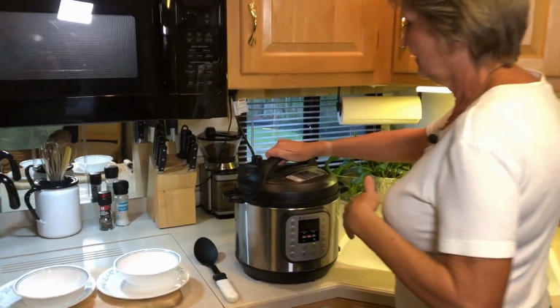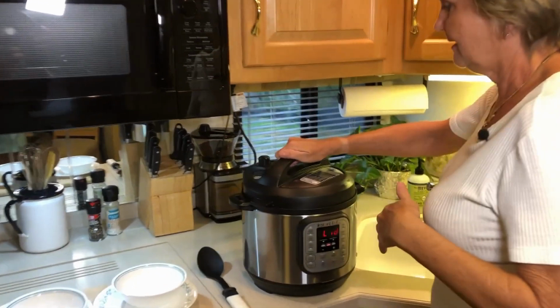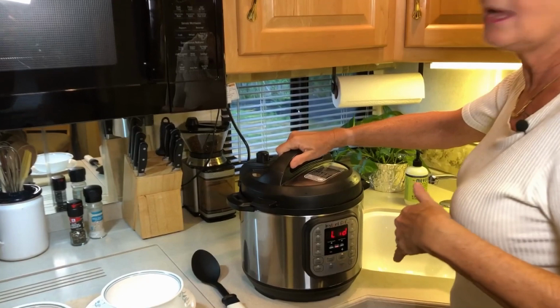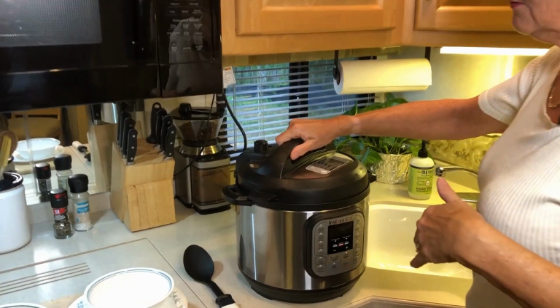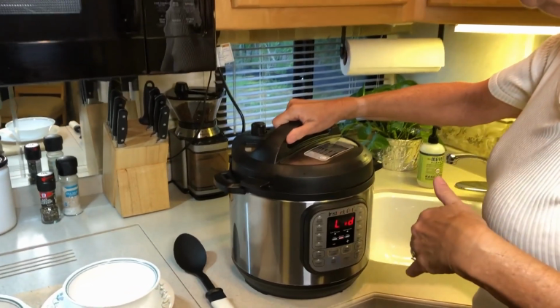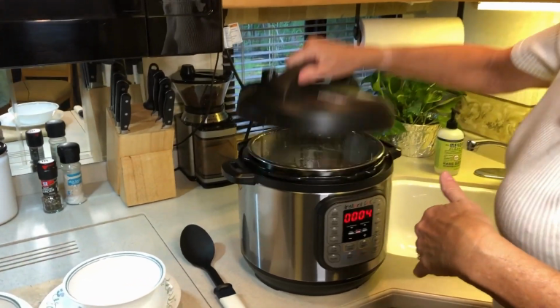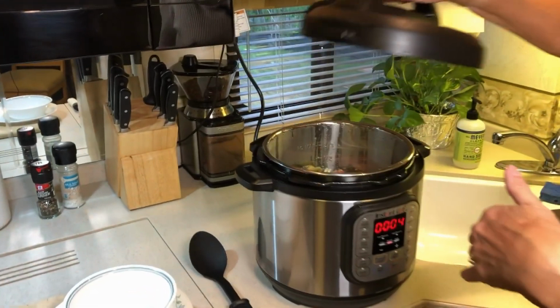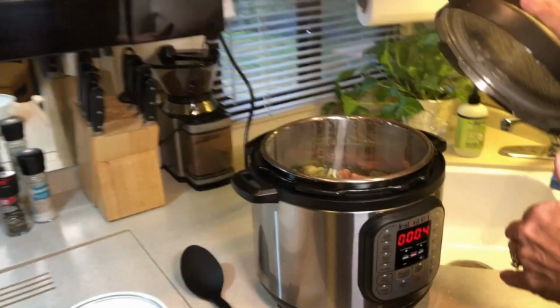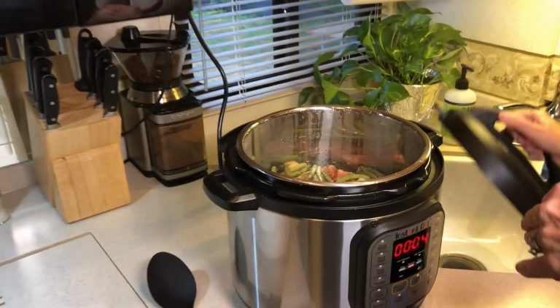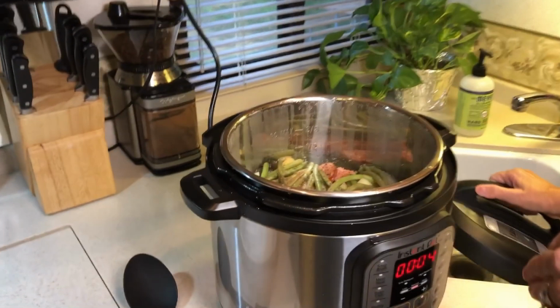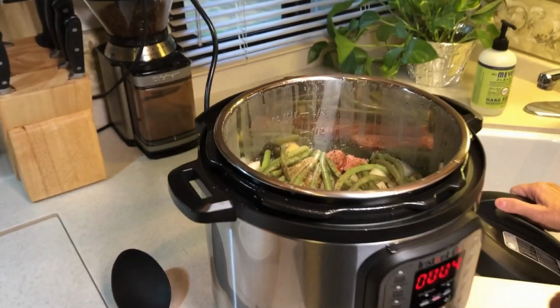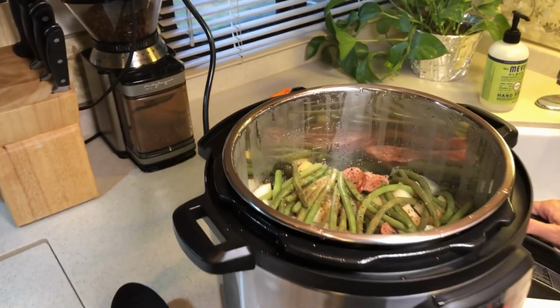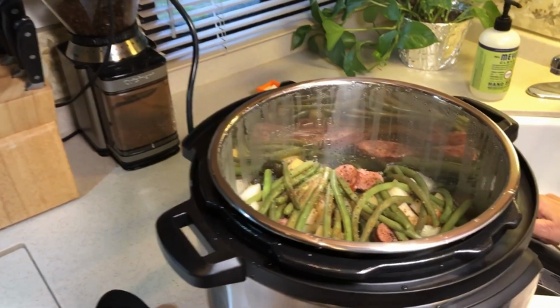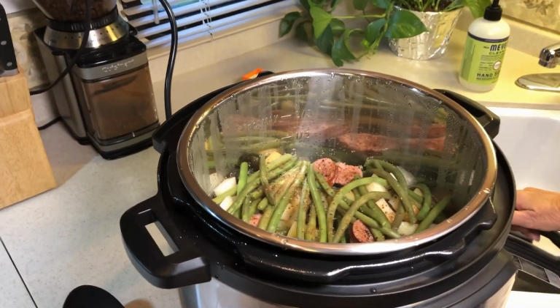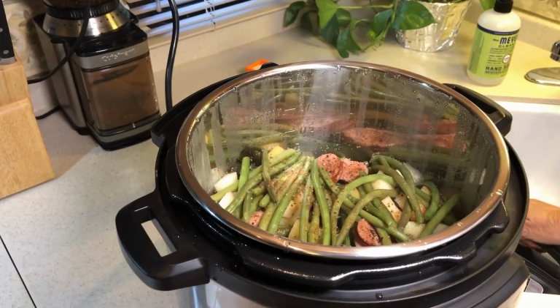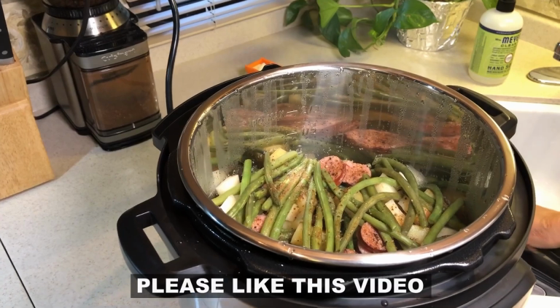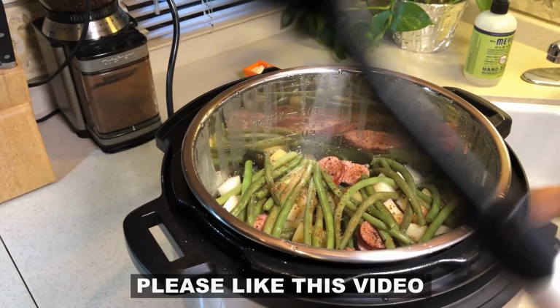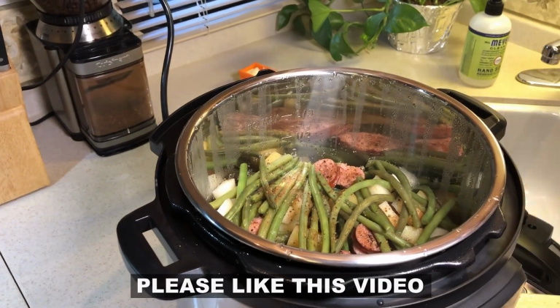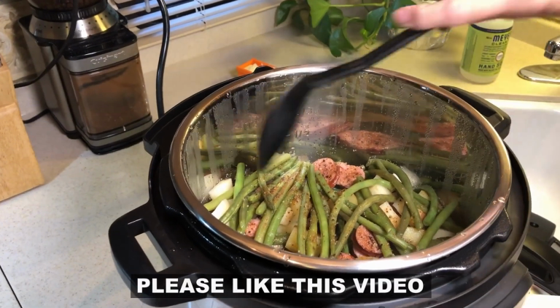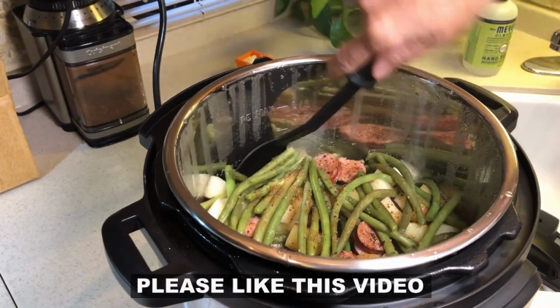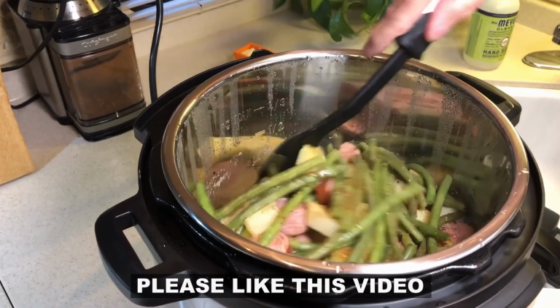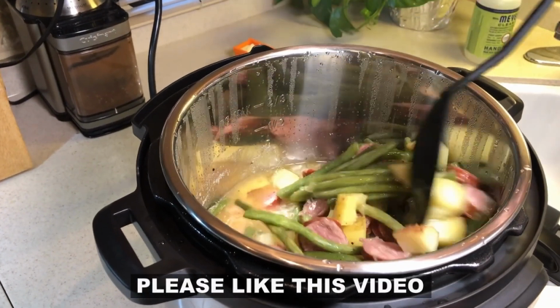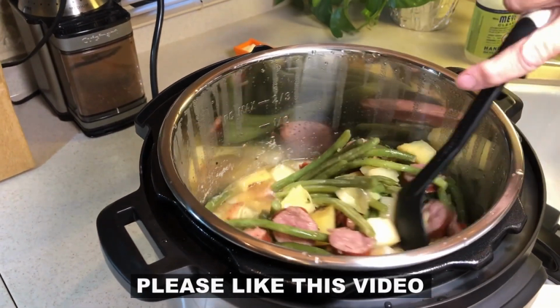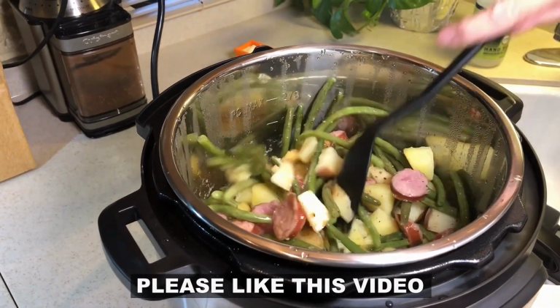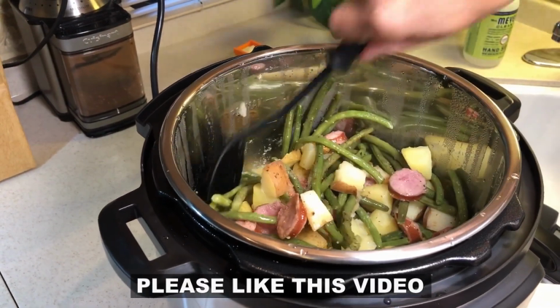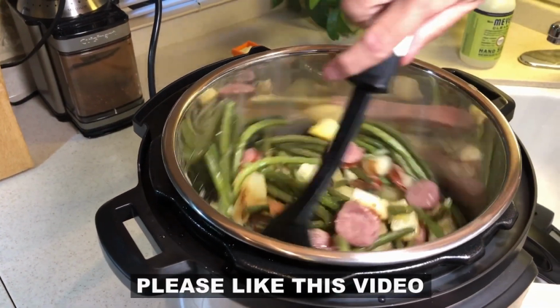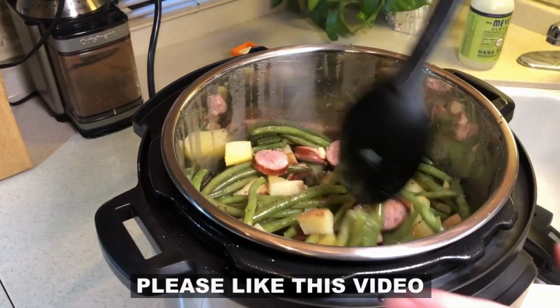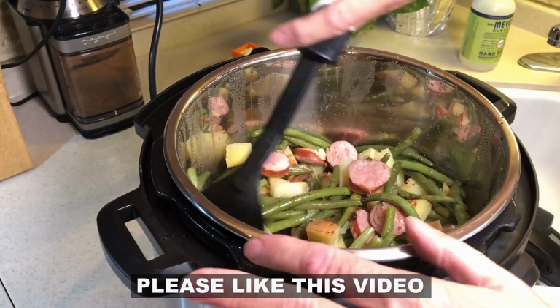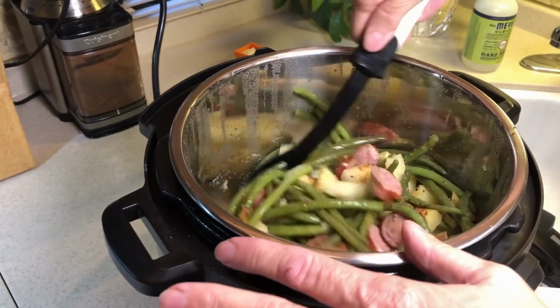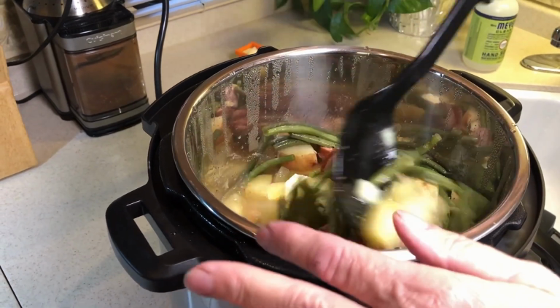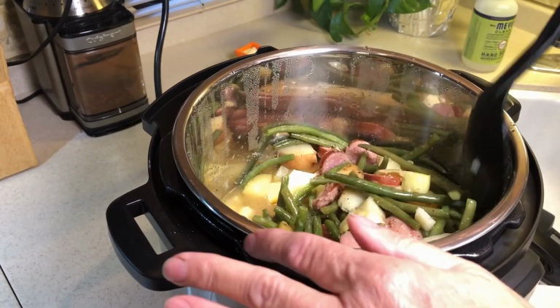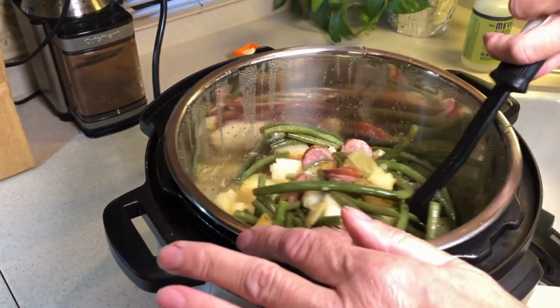Okay, here we go. Oh yeah! See, it looks pretty good. All you've got to do is take it and stir it up. As you can see, everything is cooked.